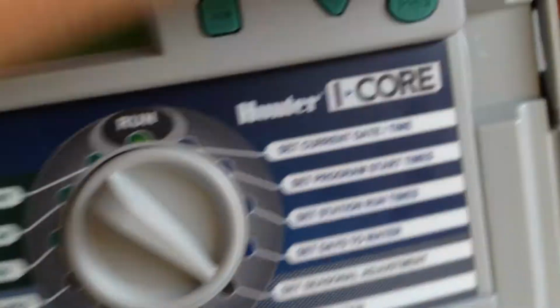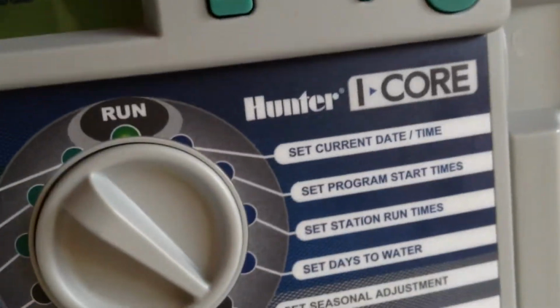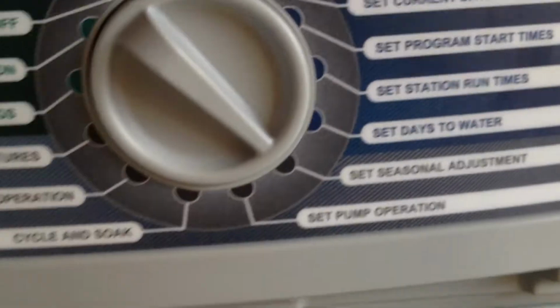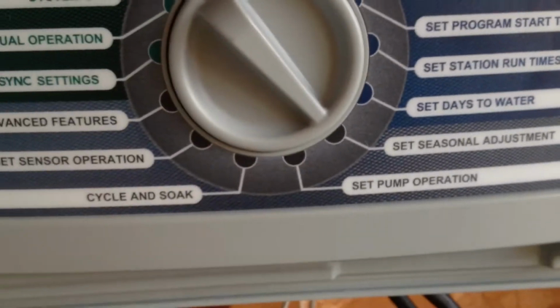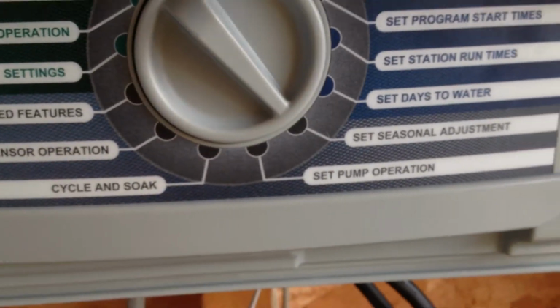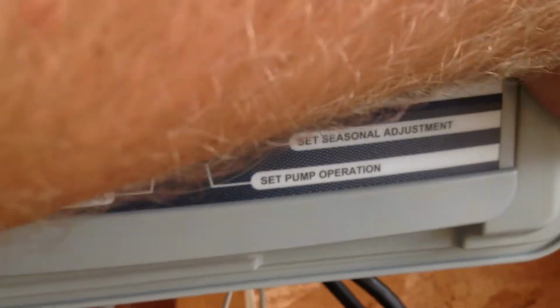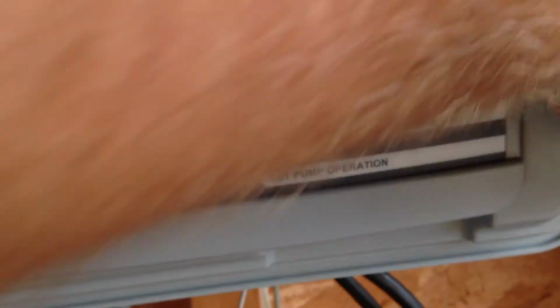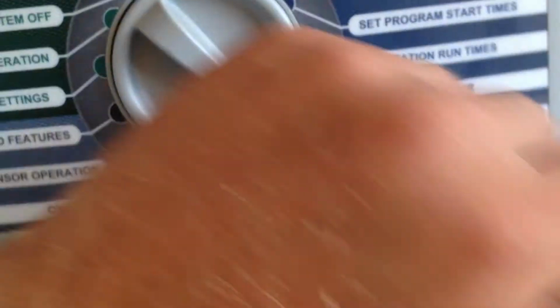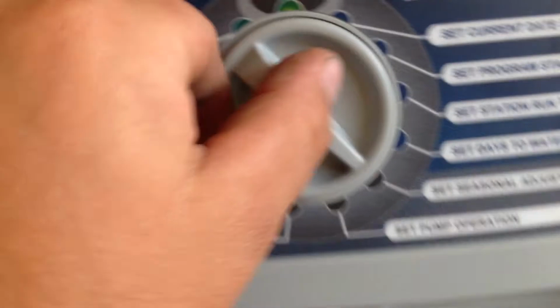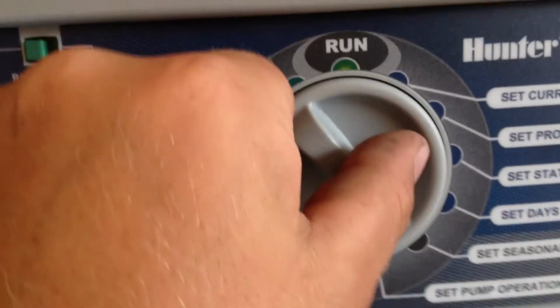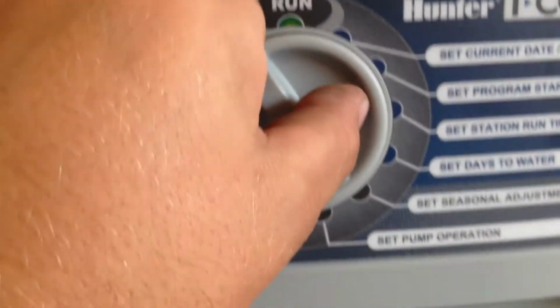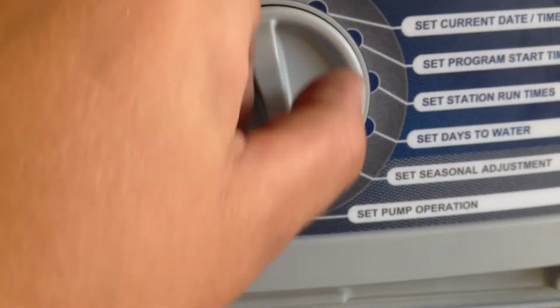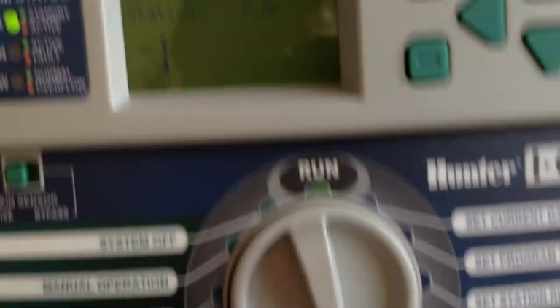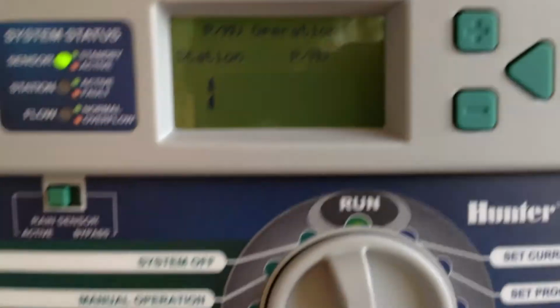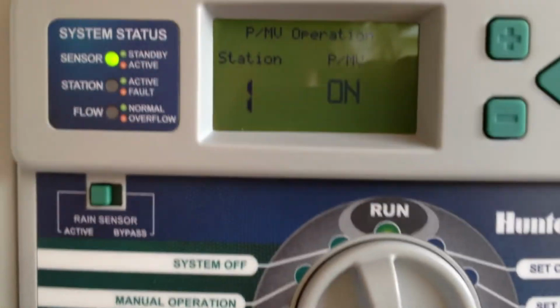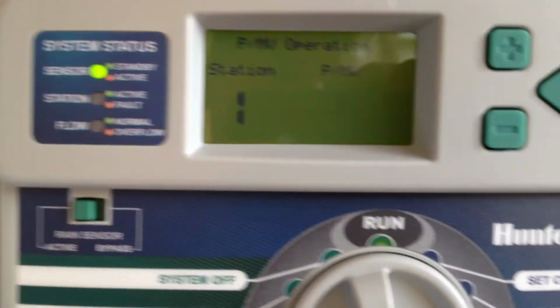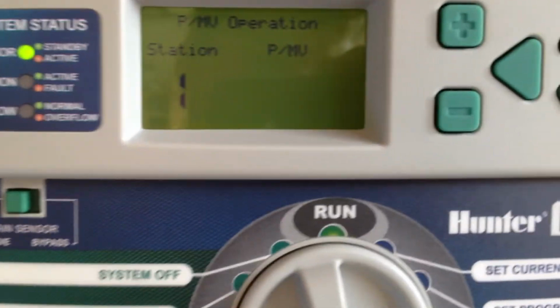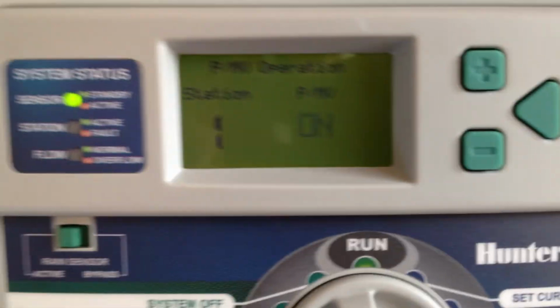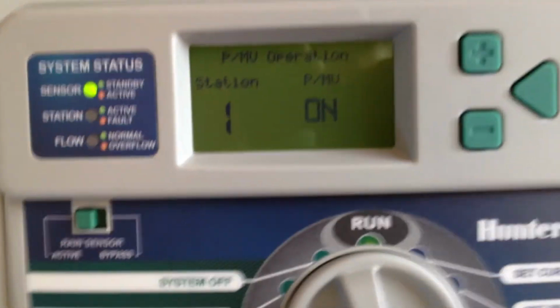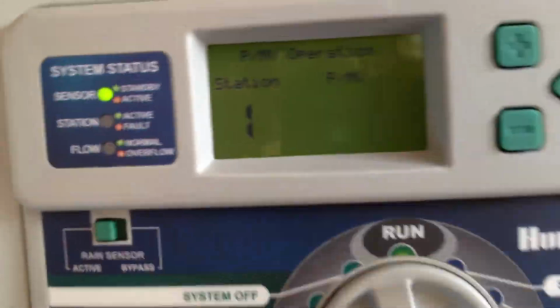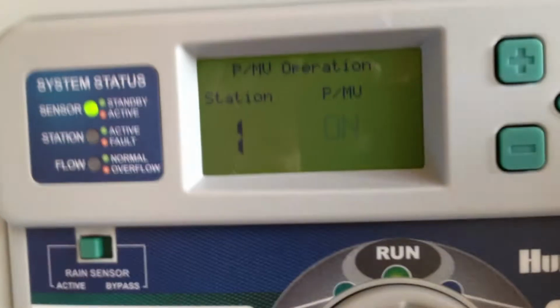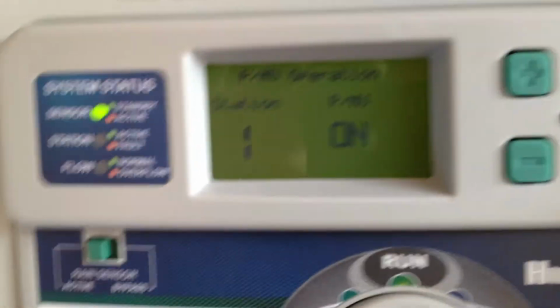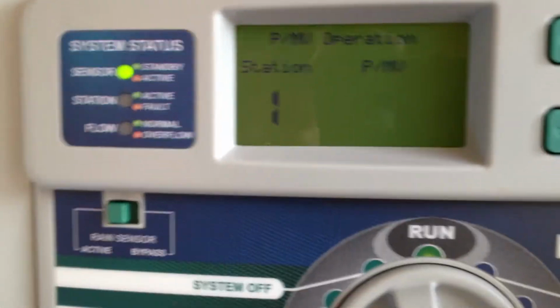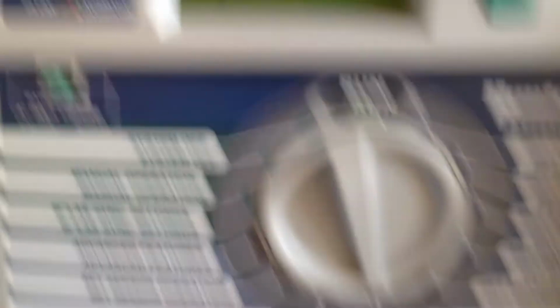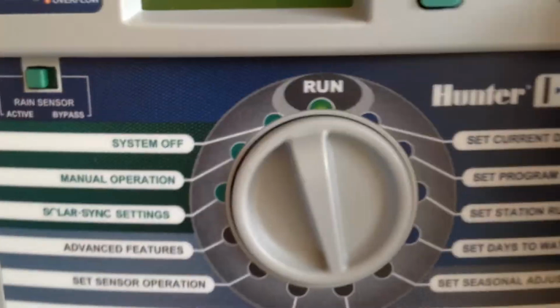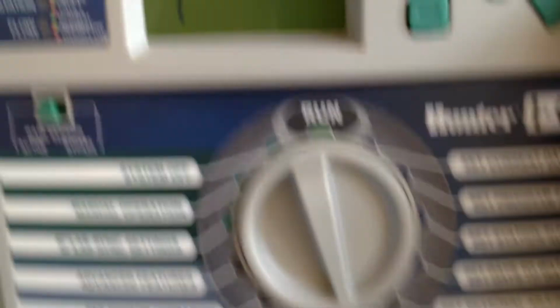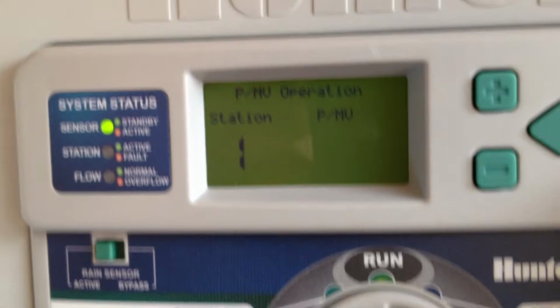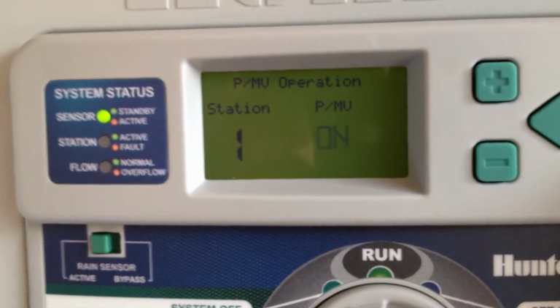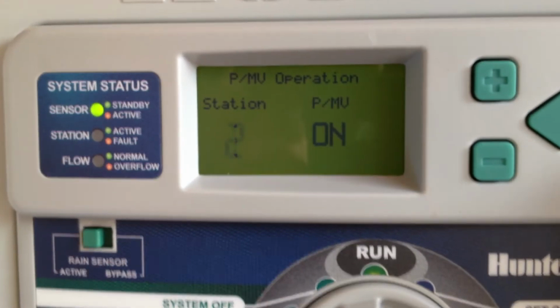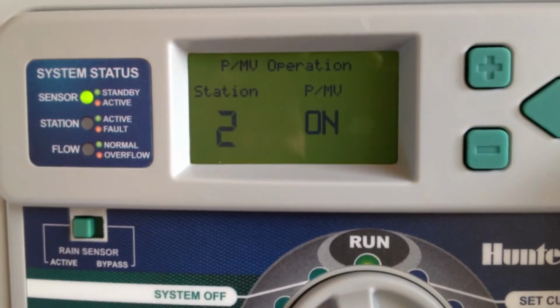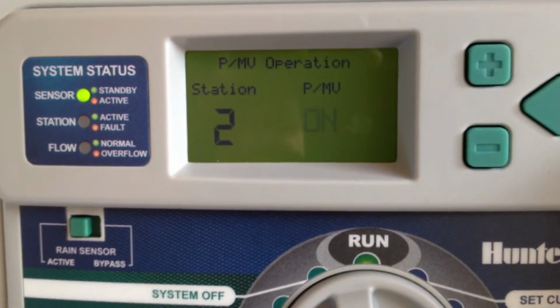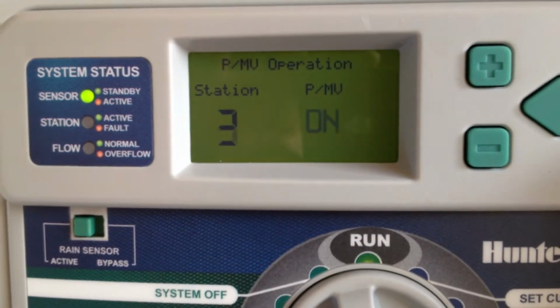I don't have a pump, but you'll be able to set pump operation and determine which zones you want the master valve to run on.